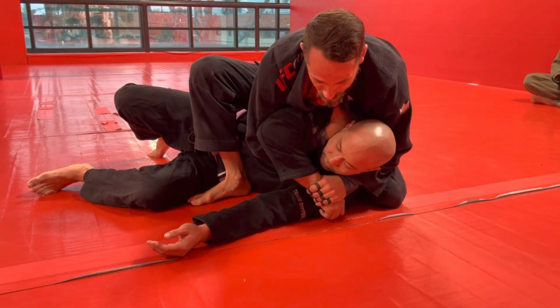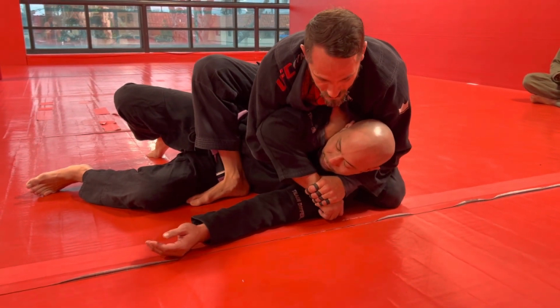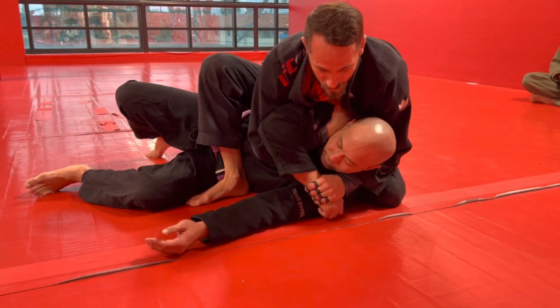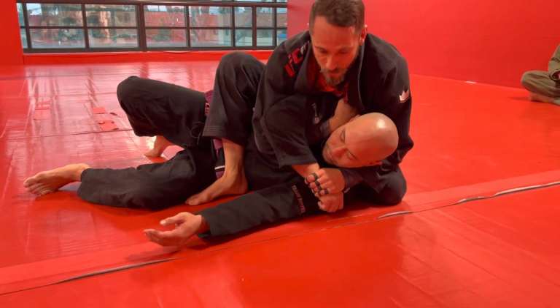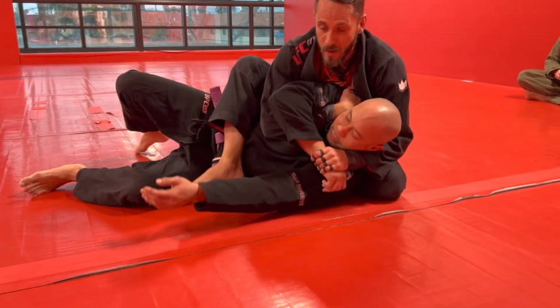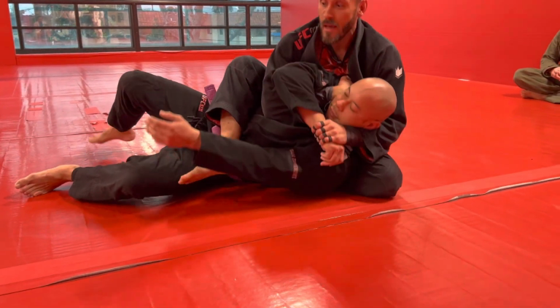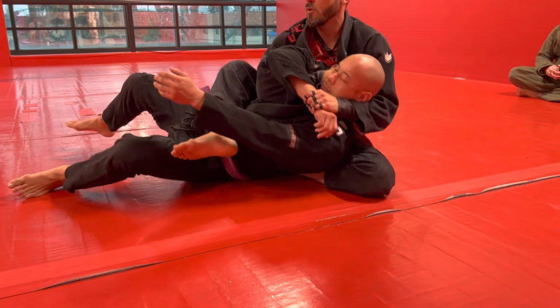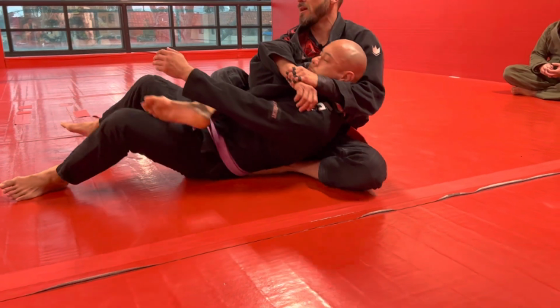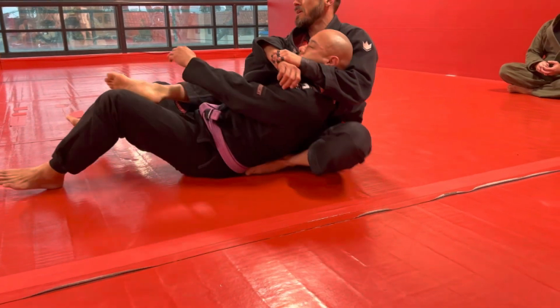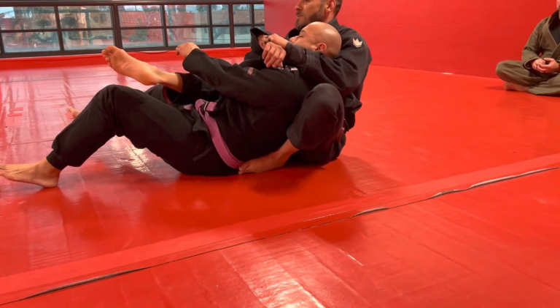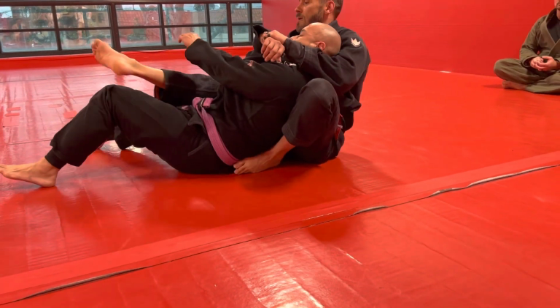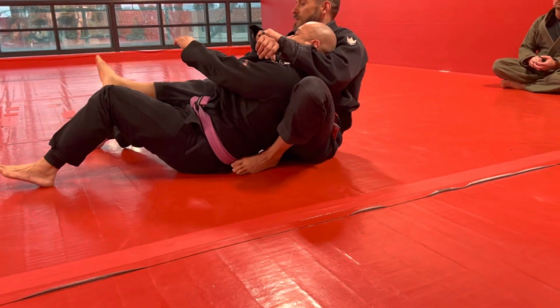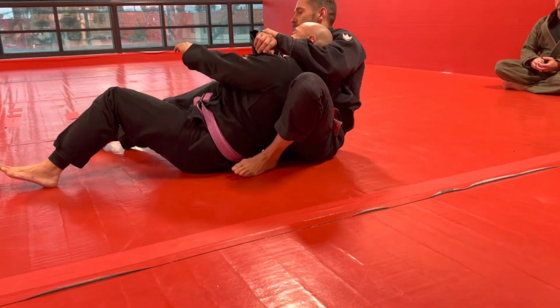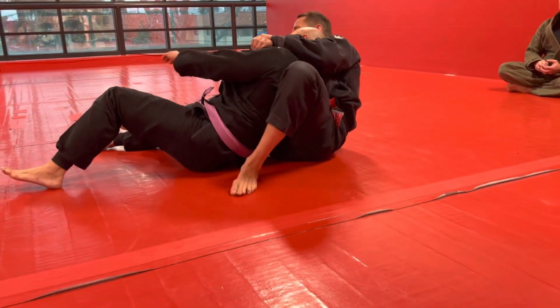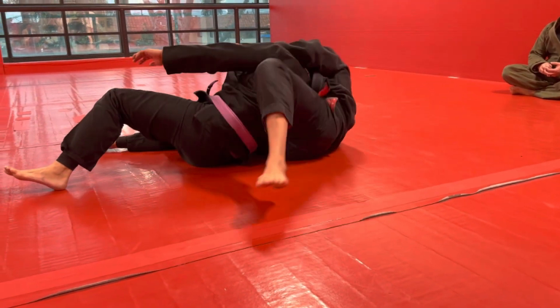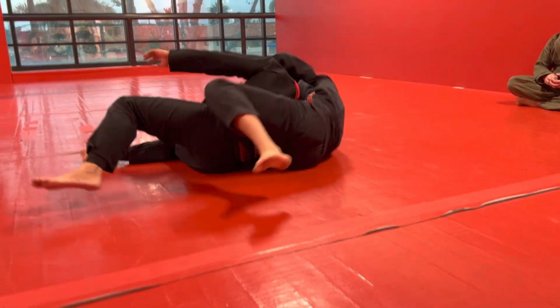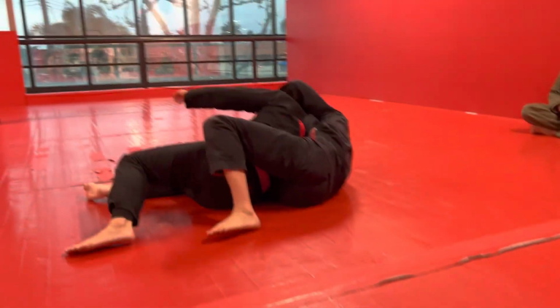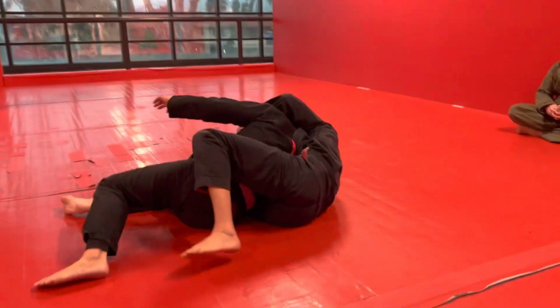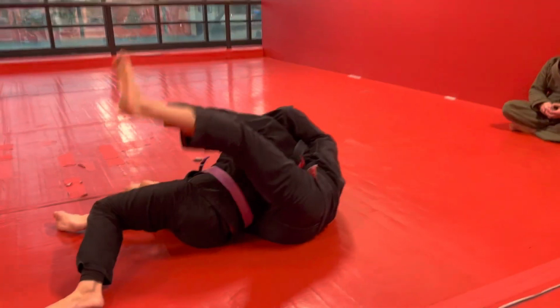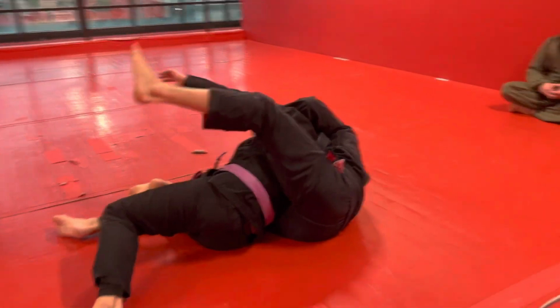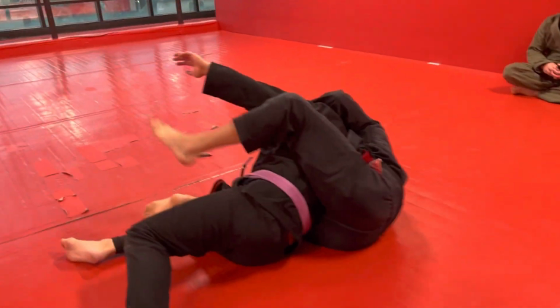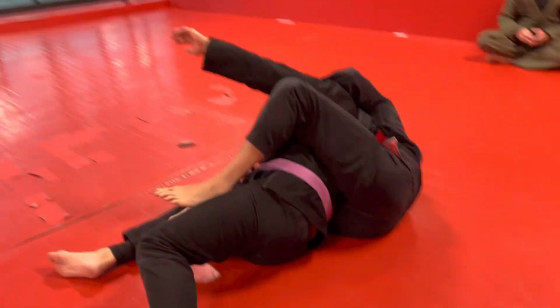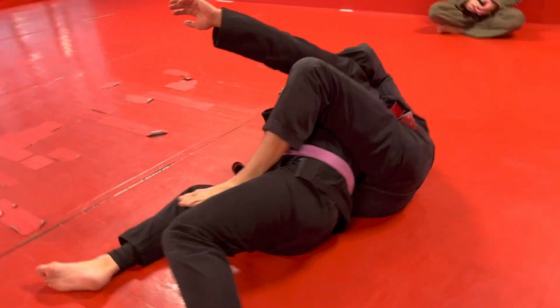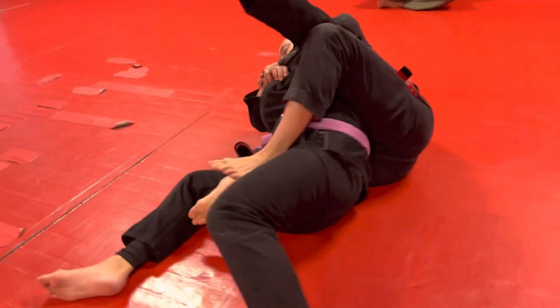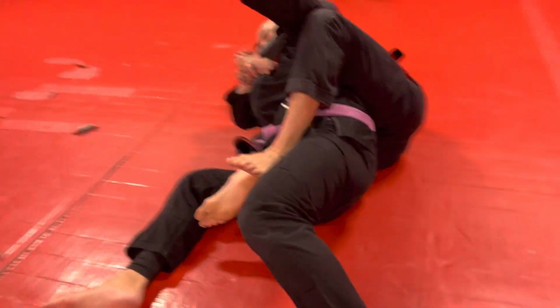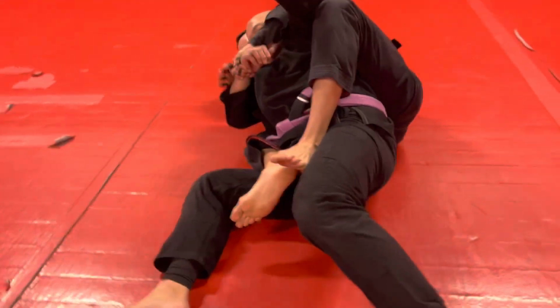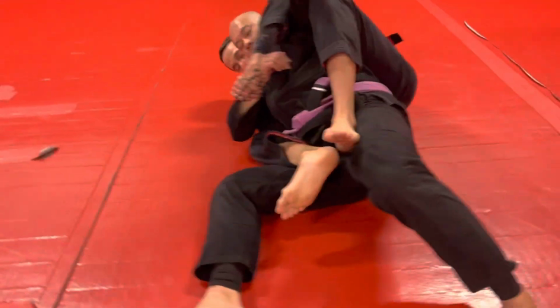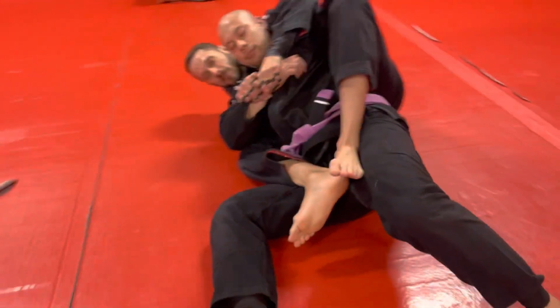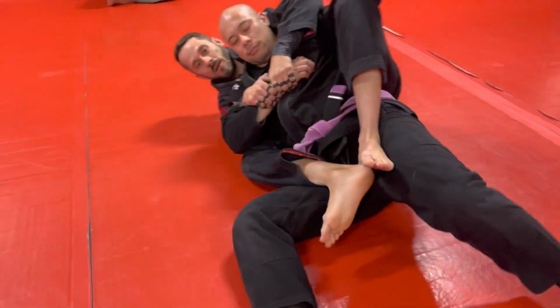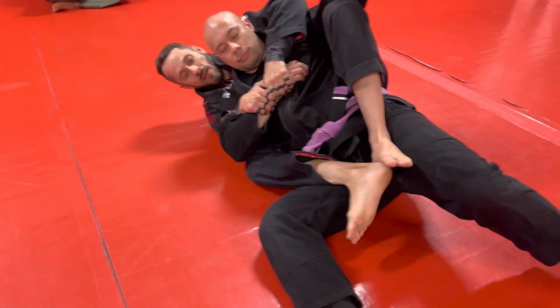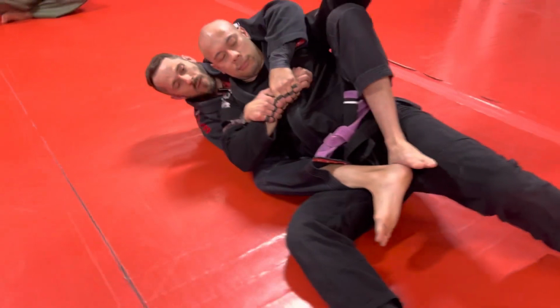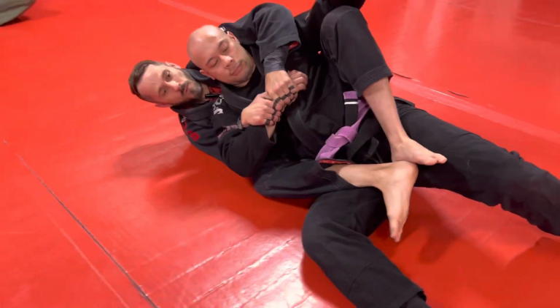I'm going to cheat my right foot down towards his hip, because now I'm going to do a back take — using the gift wrap and the shoulder hook. I sit back onto my butt and roll to the other side, putting this leg in between his legs. This leg comes over.